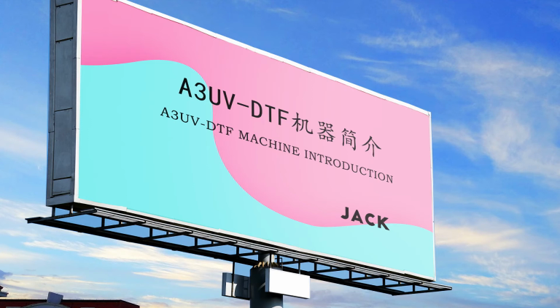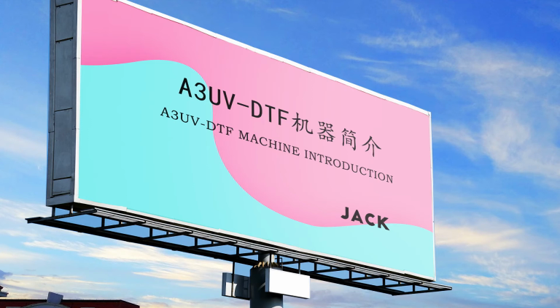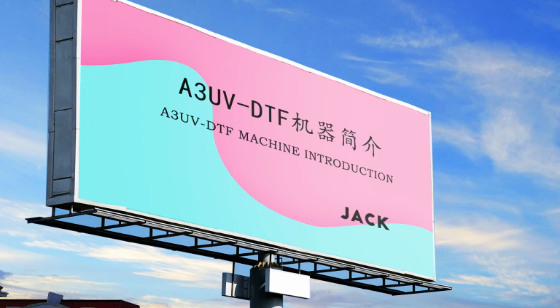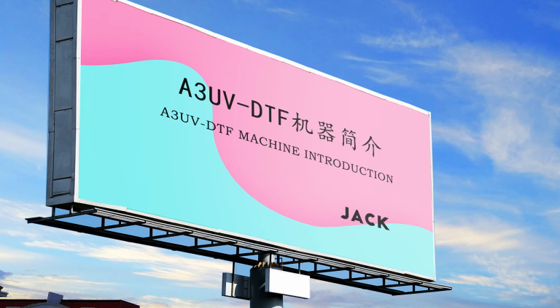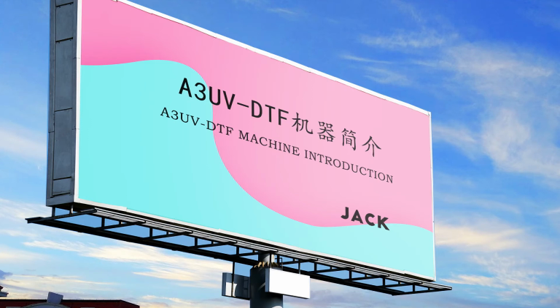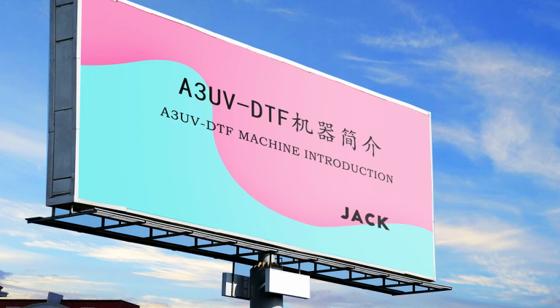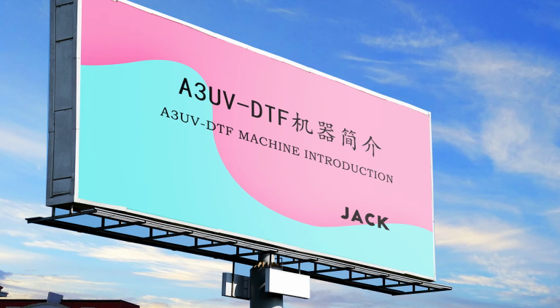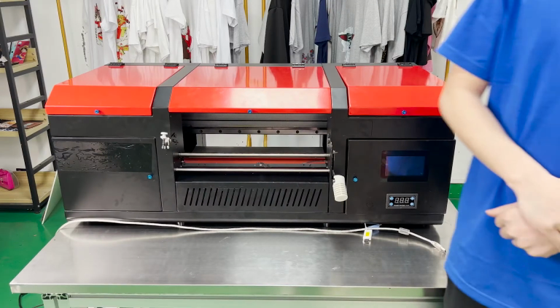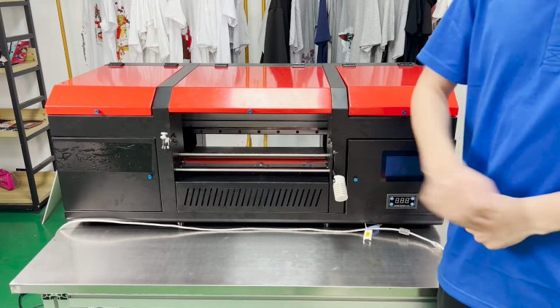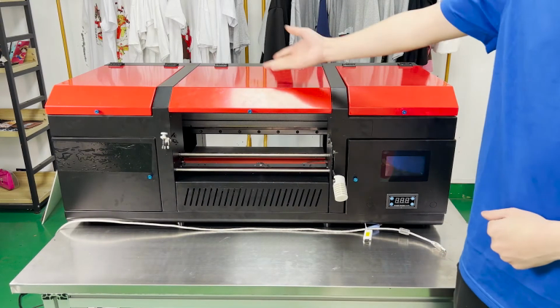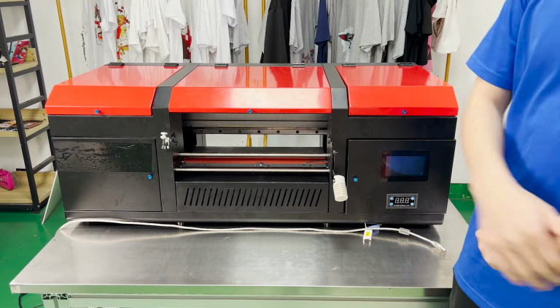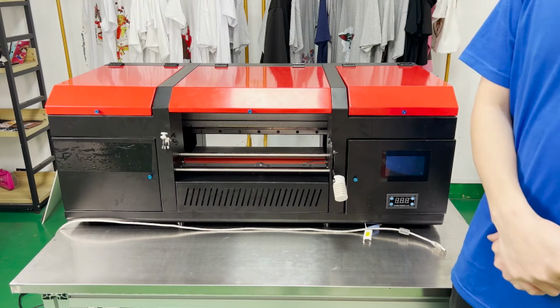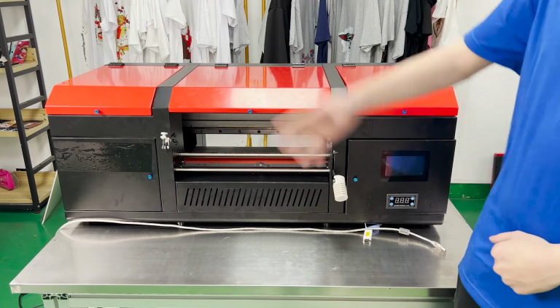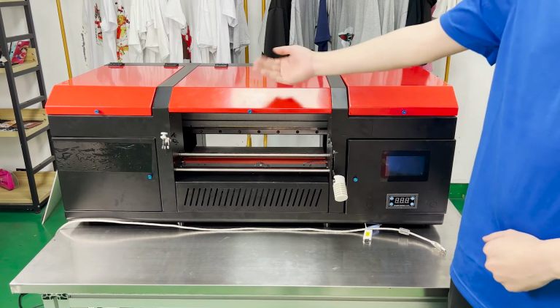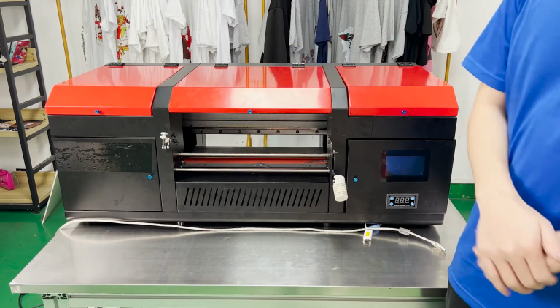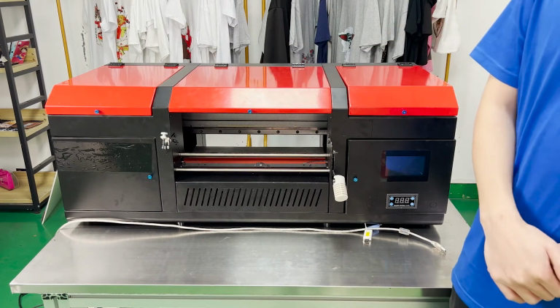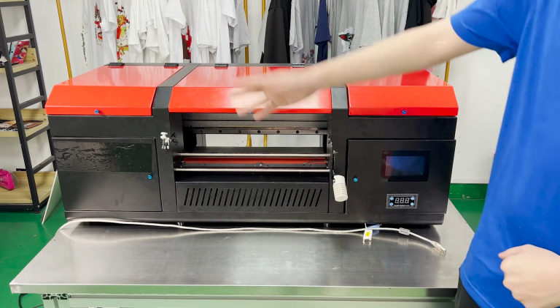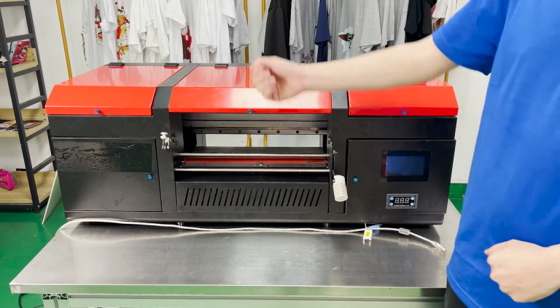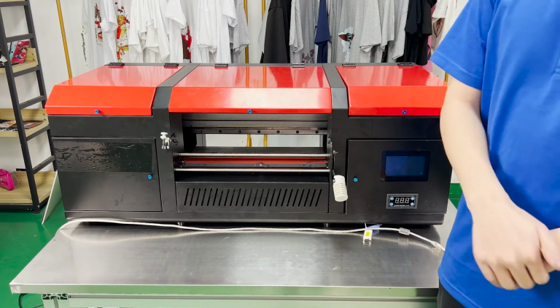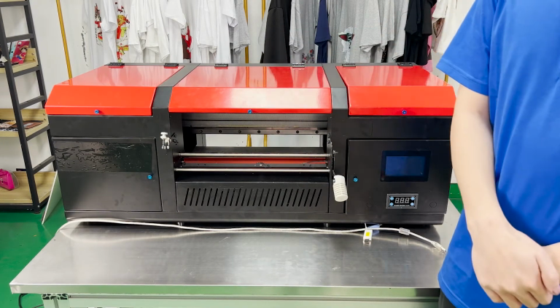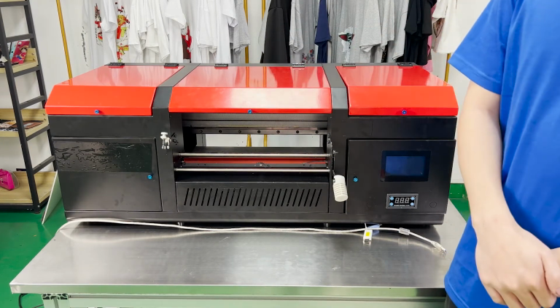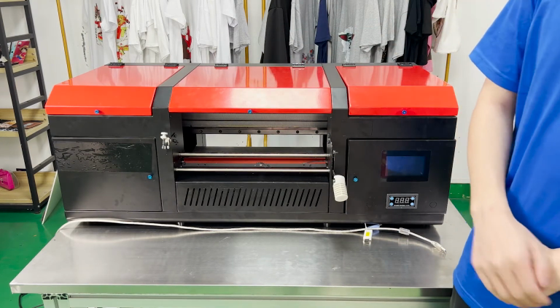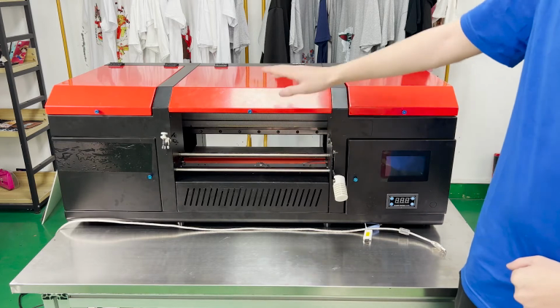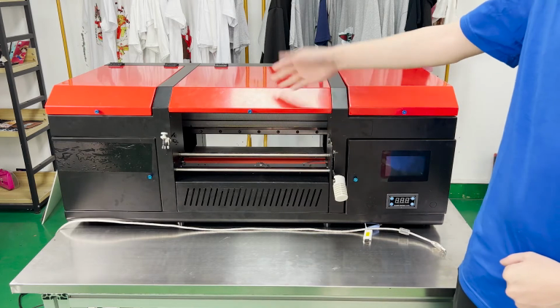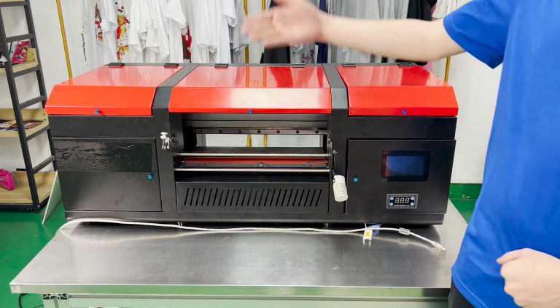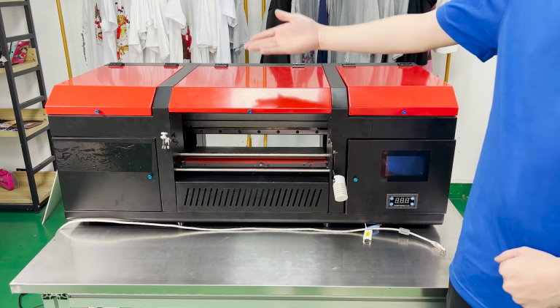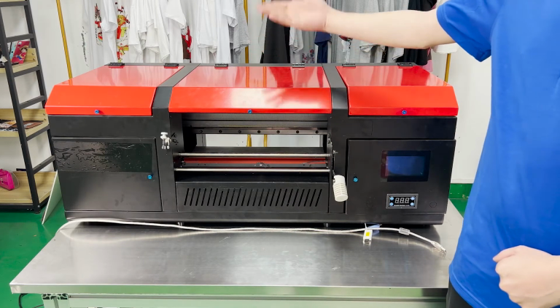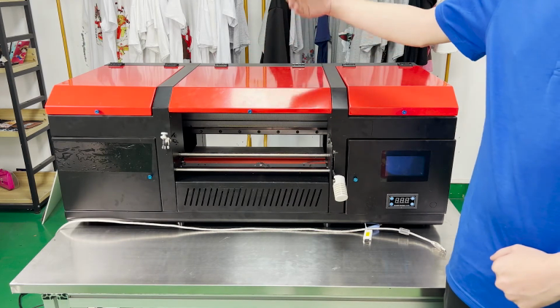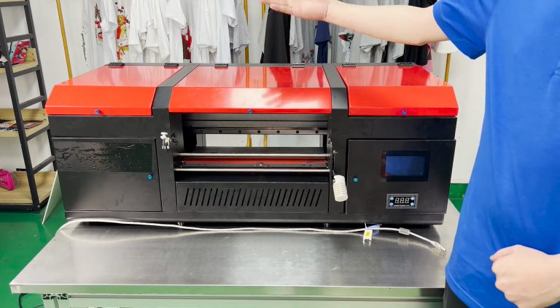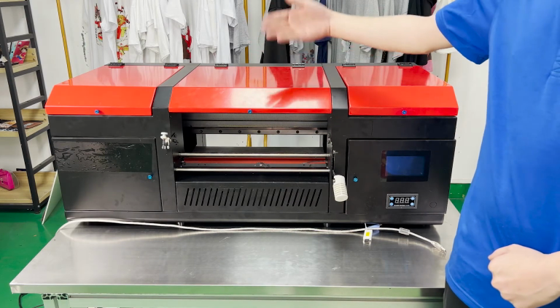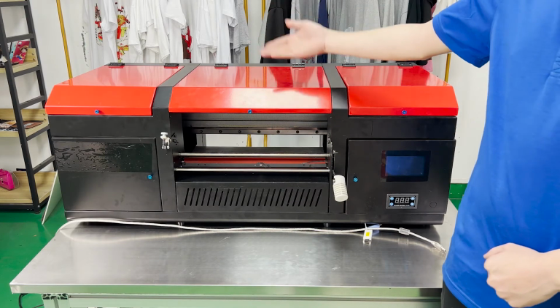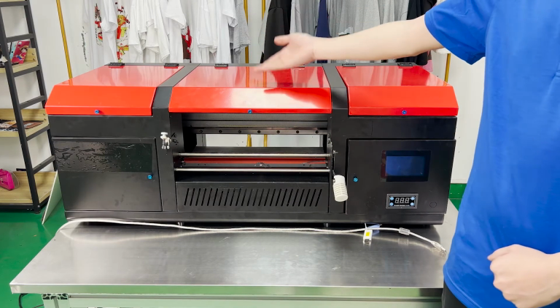Hello, client. It's a pleasure to meet you here. Thank you for your trust and support to our company. Now I'll bring you a set of A3 UV DTF new customer courses. Please watch carefully to learn.